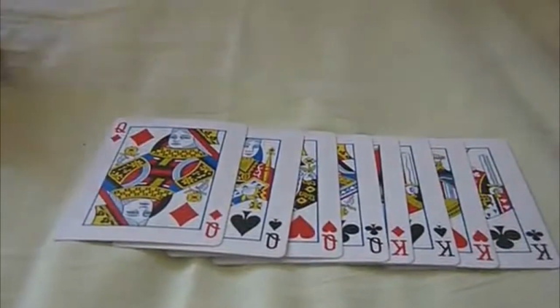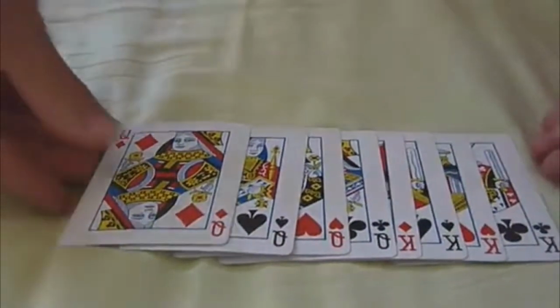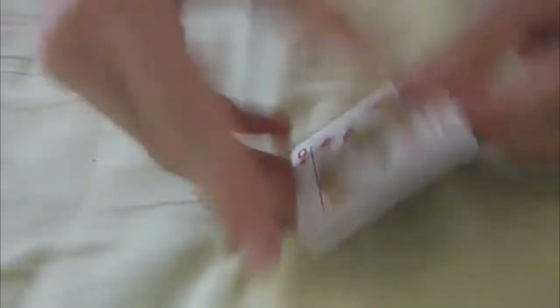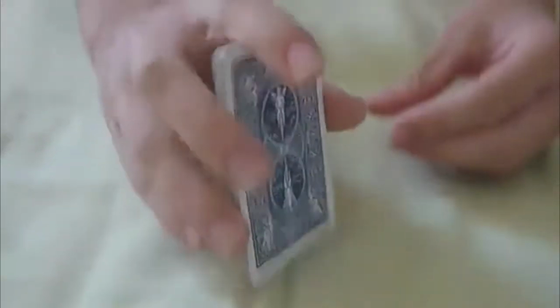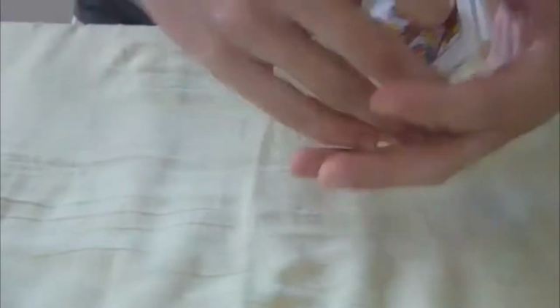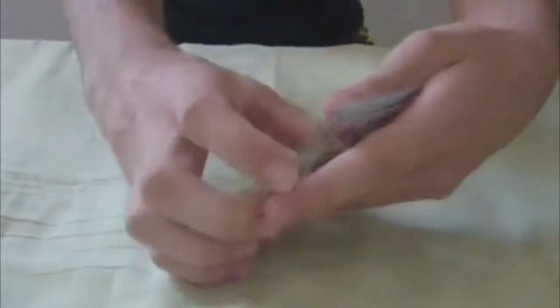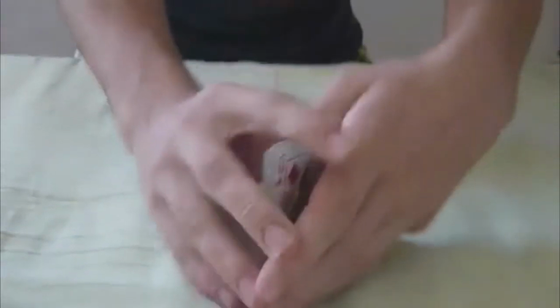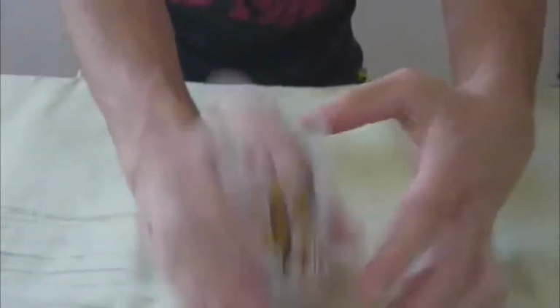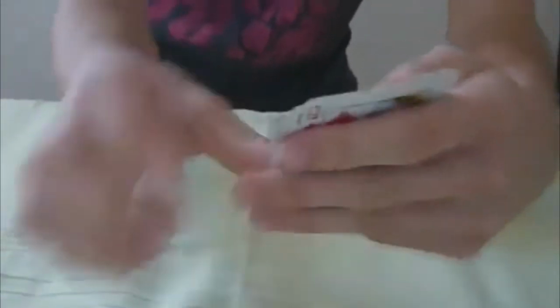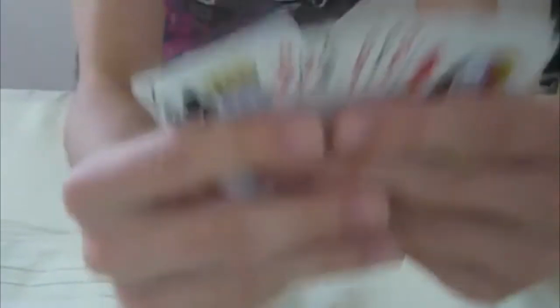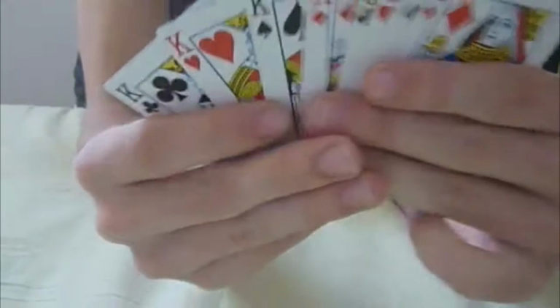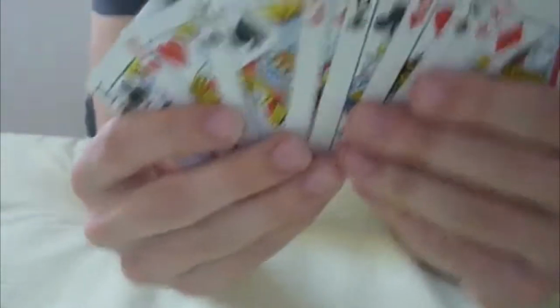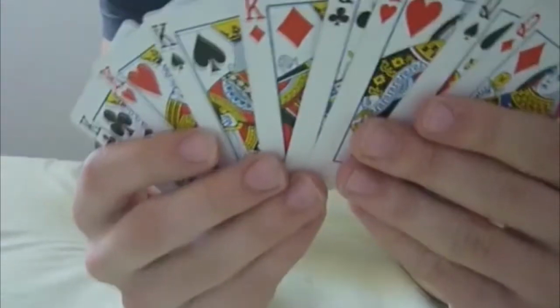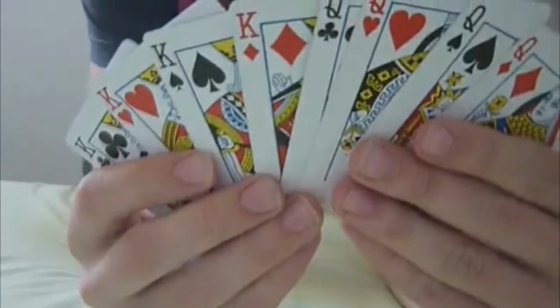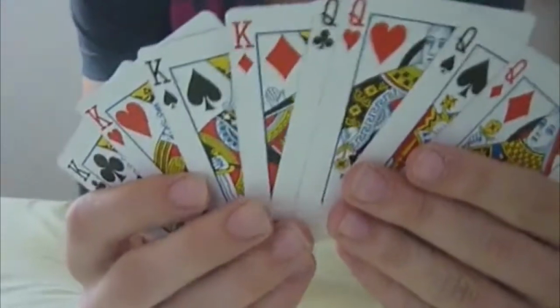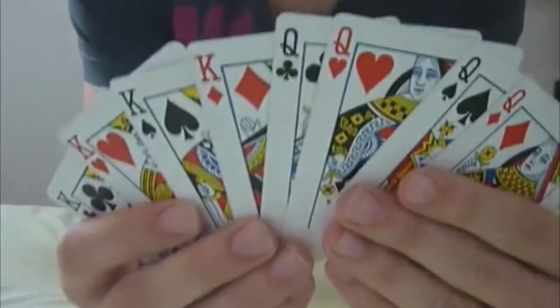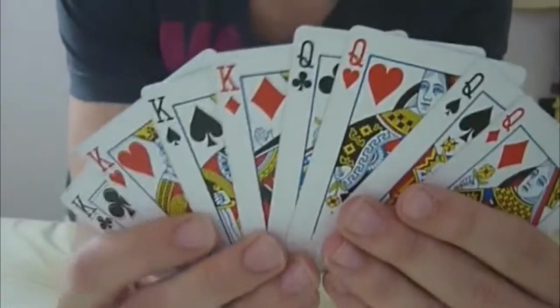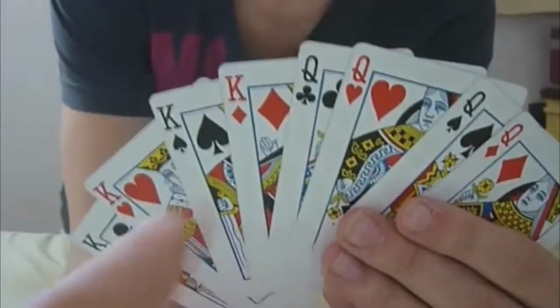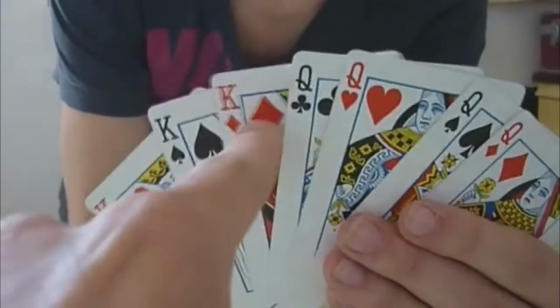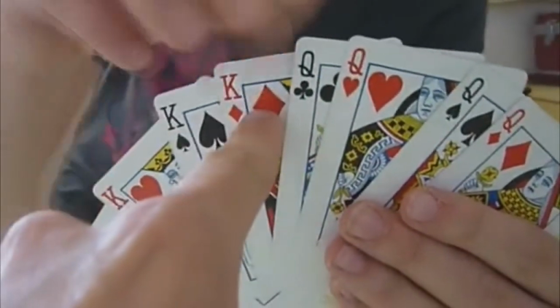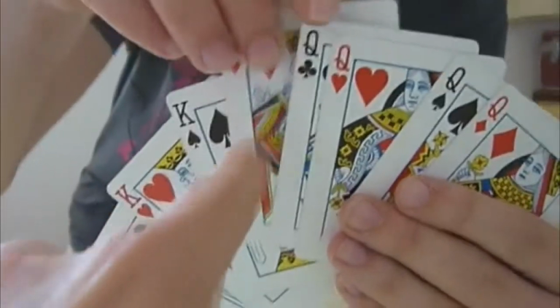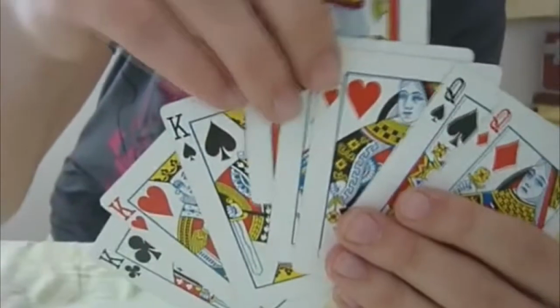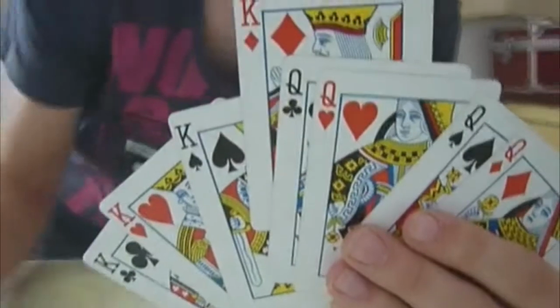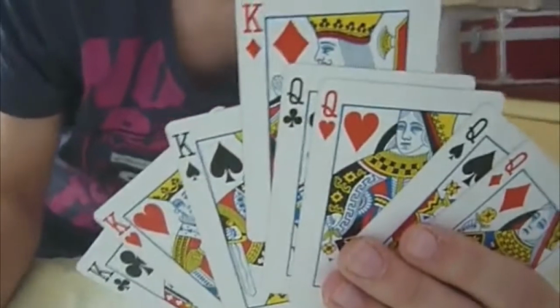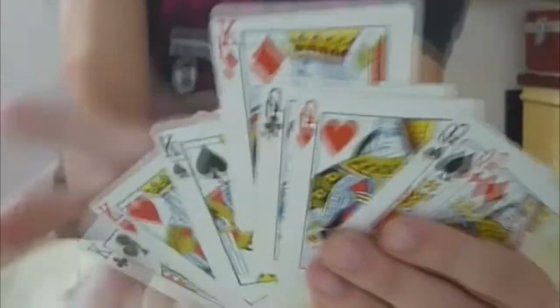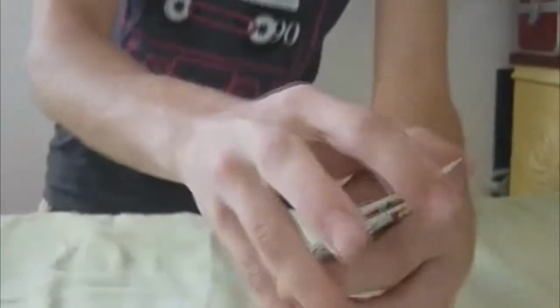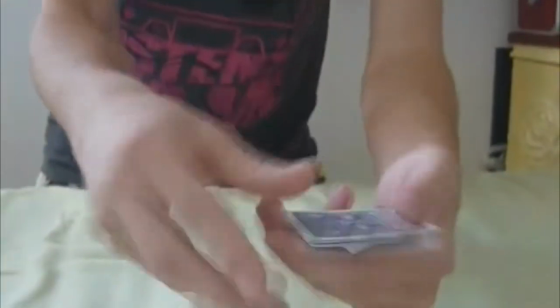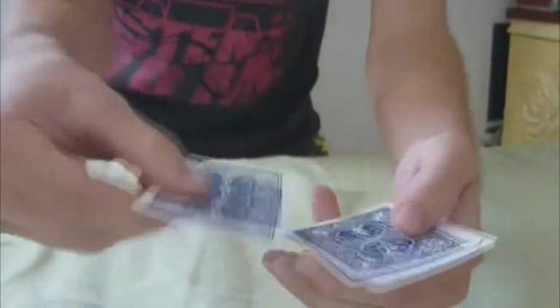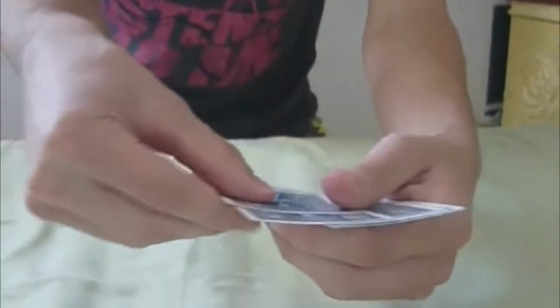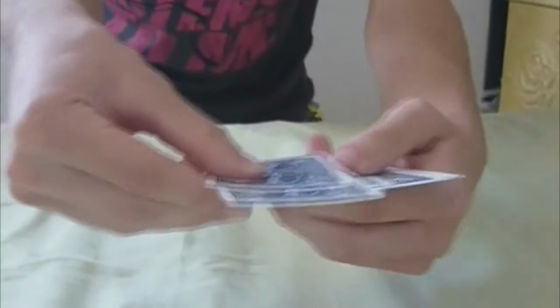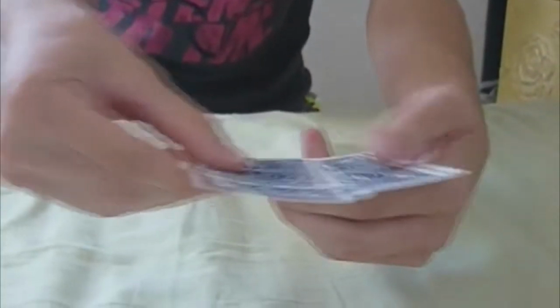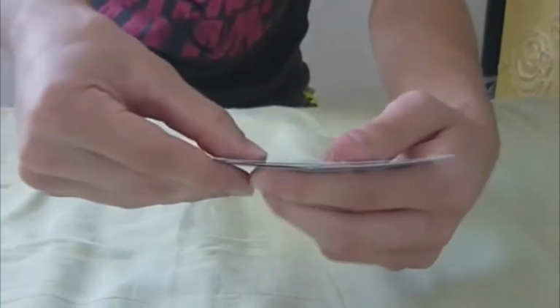Hello boys and girls, today I will be showing you the light detector card trick. First I will ask my assistant if he wants to pick any card. So you pick this one. Then I will be dealing the cards down like this.